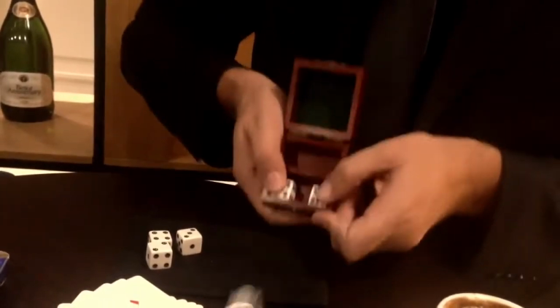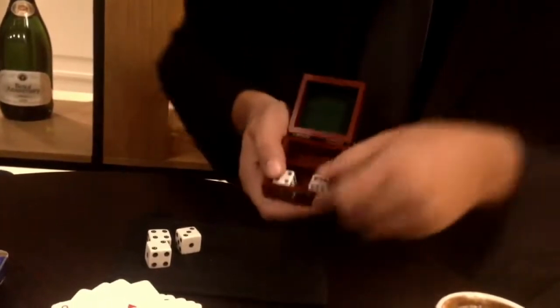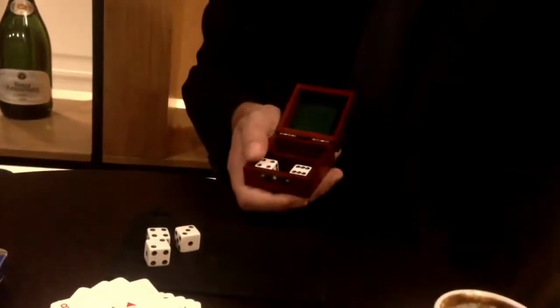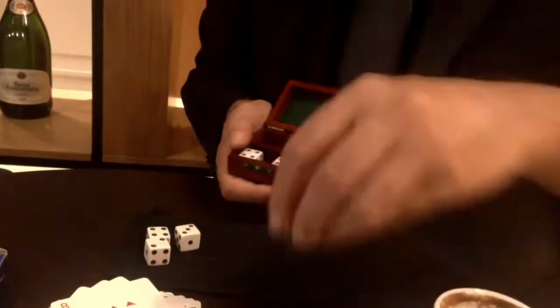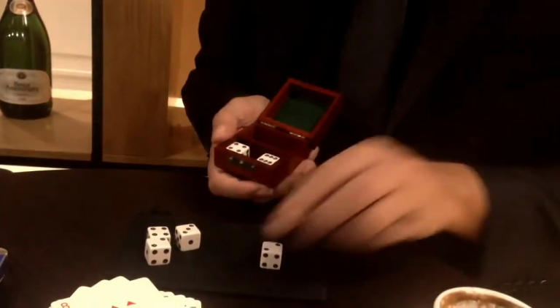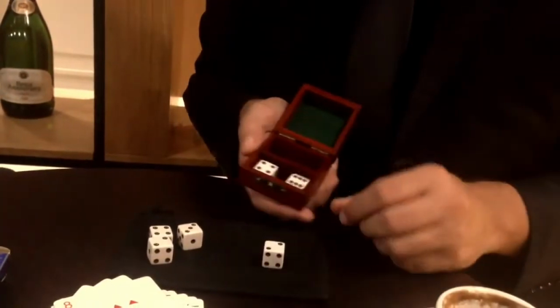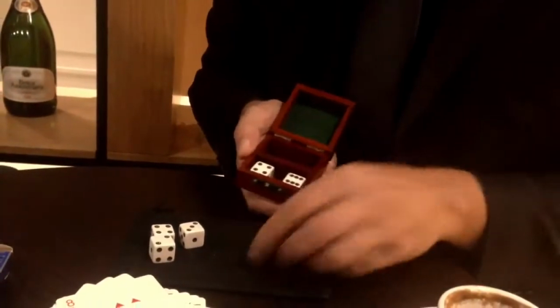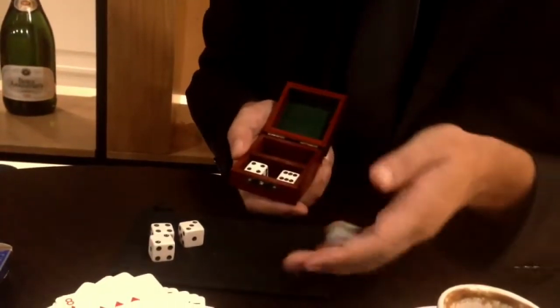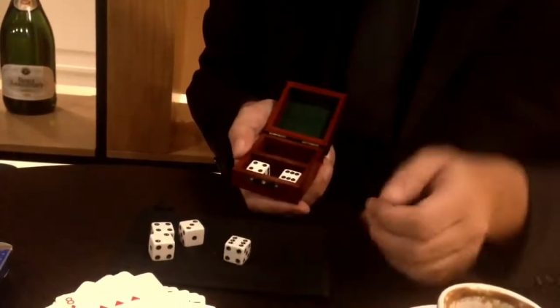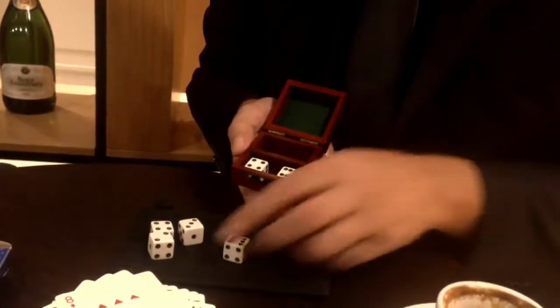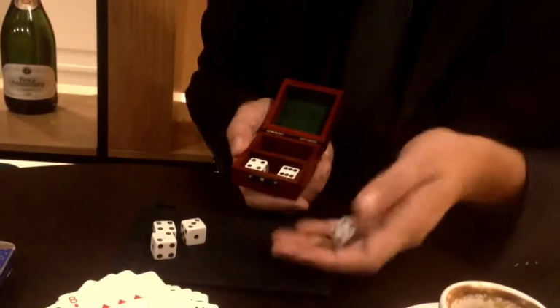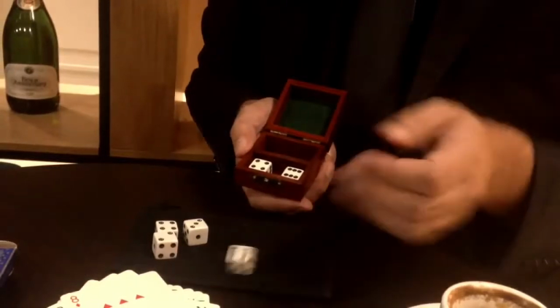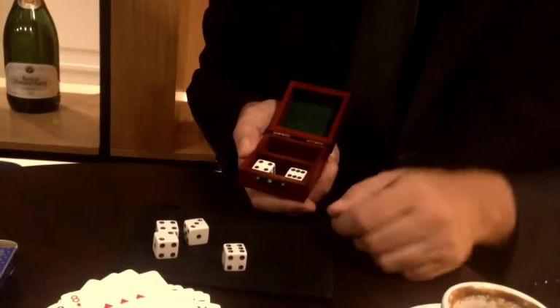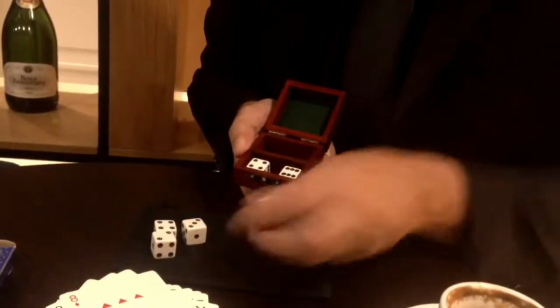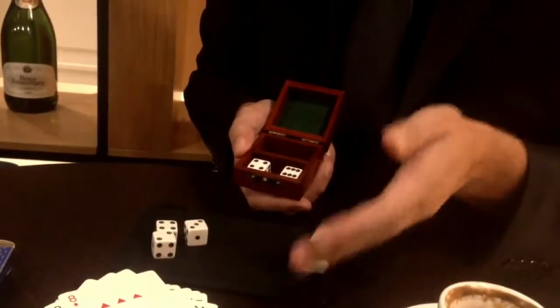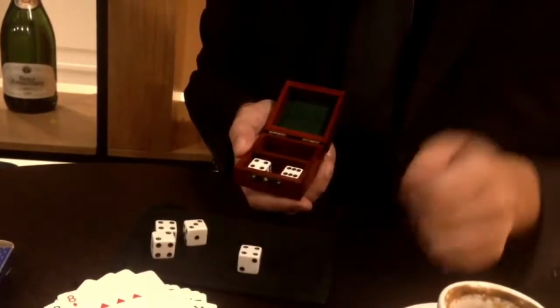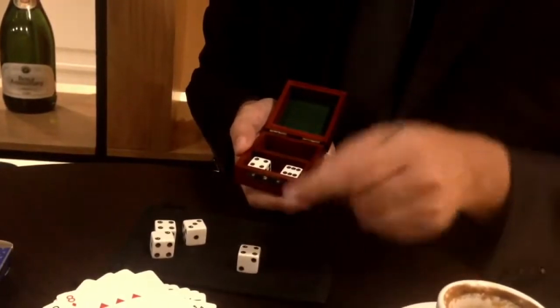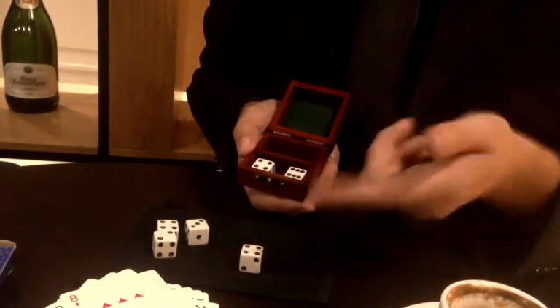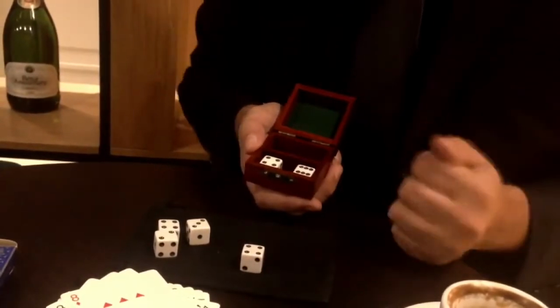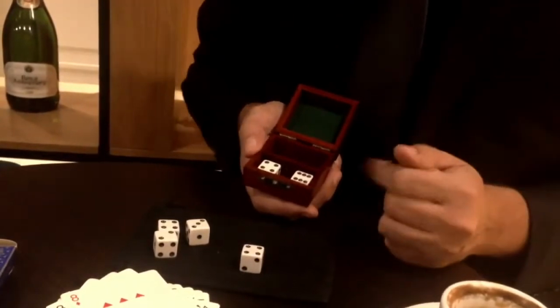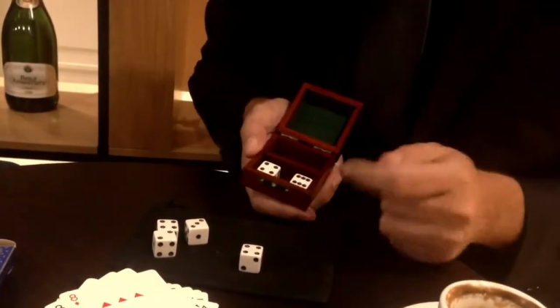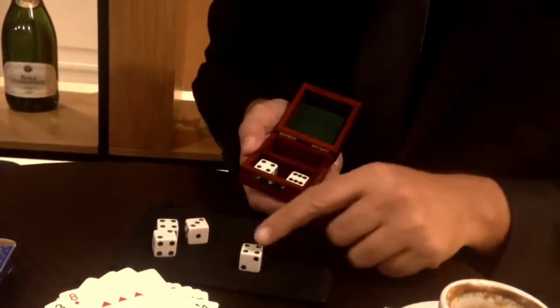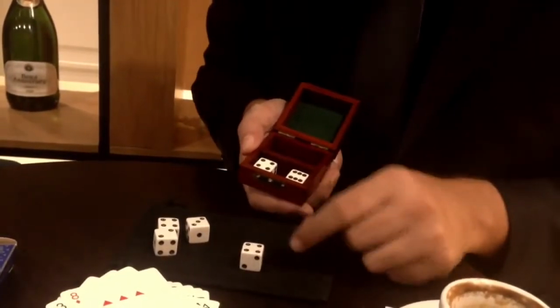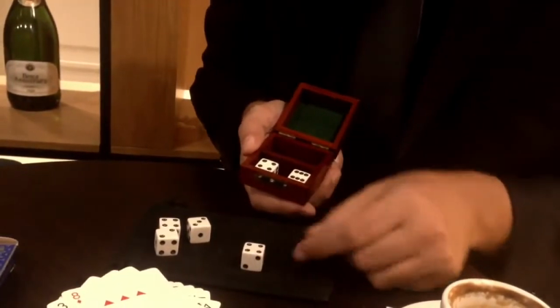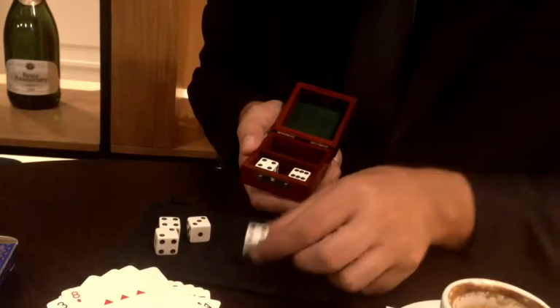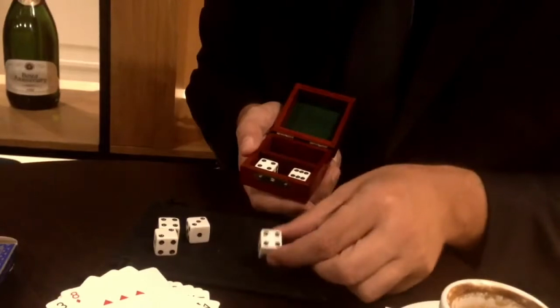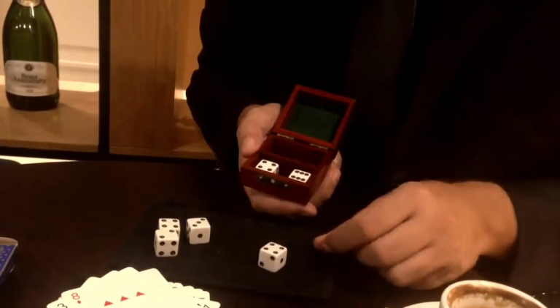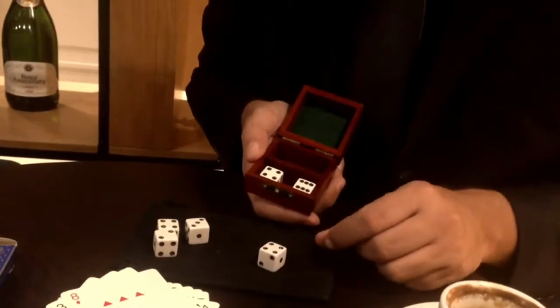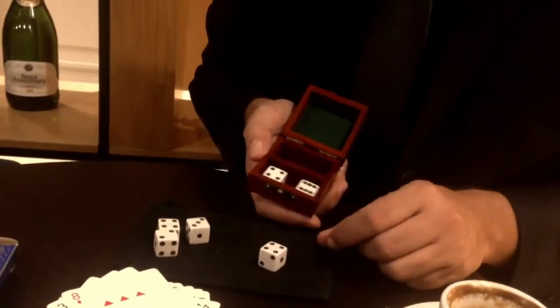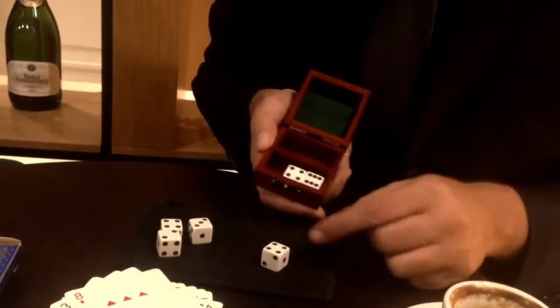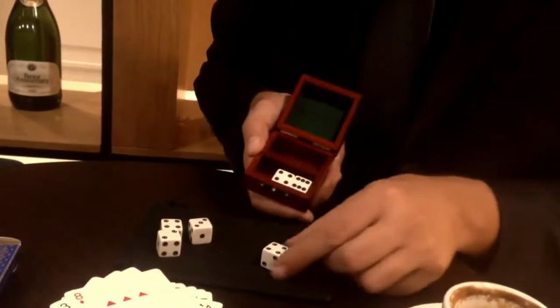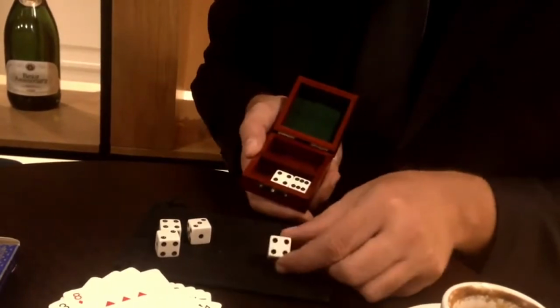We're going to kick the loaded one out, give it a little roll, and see — it can roll different numbers. These are professional dice because they roll different numbers.